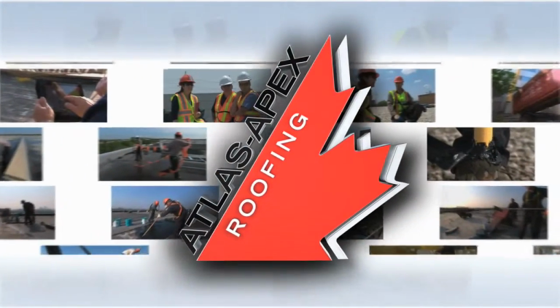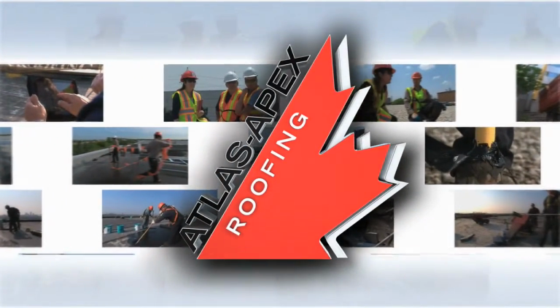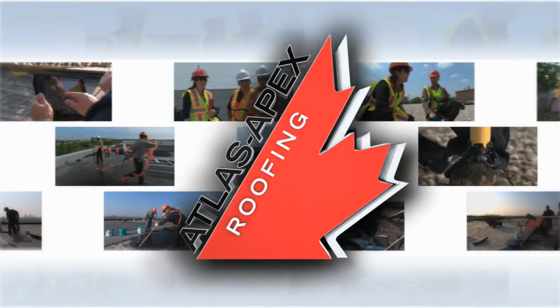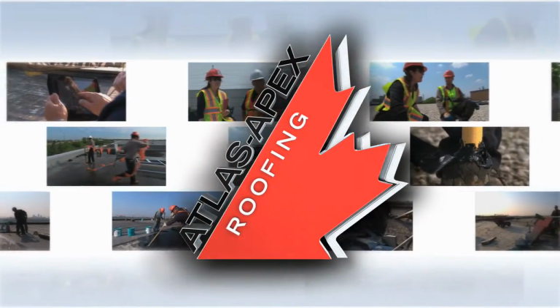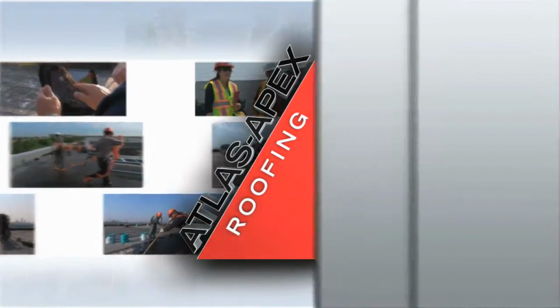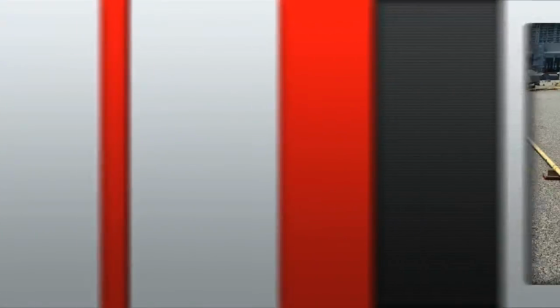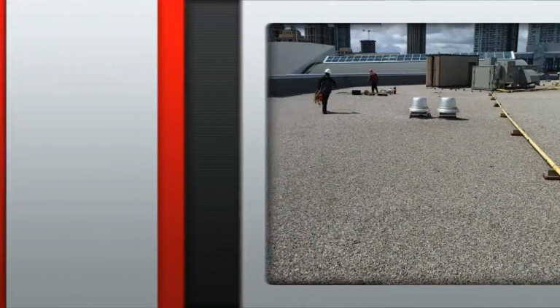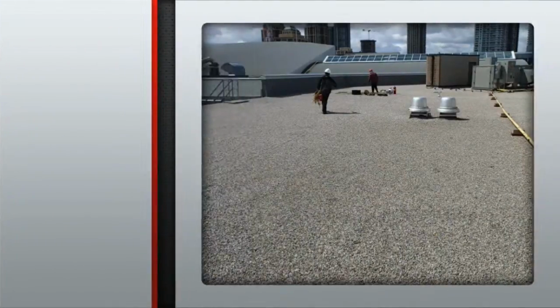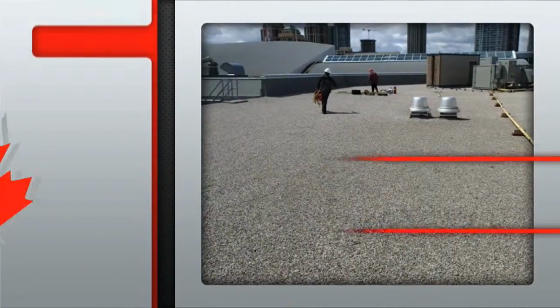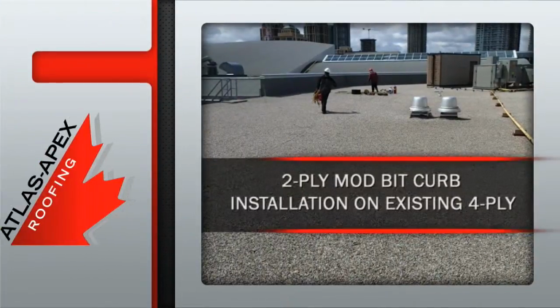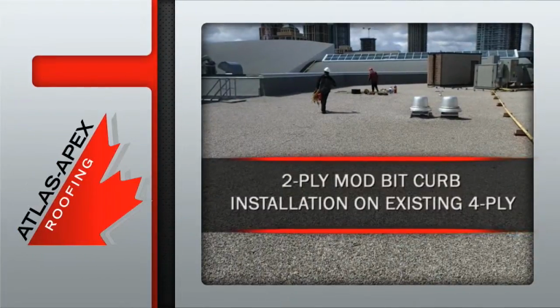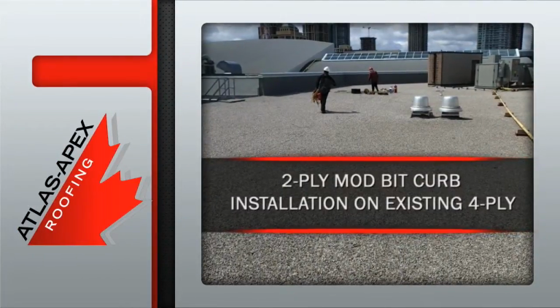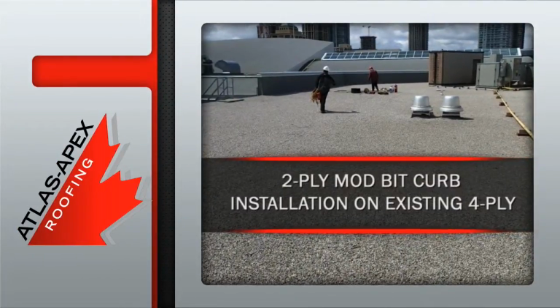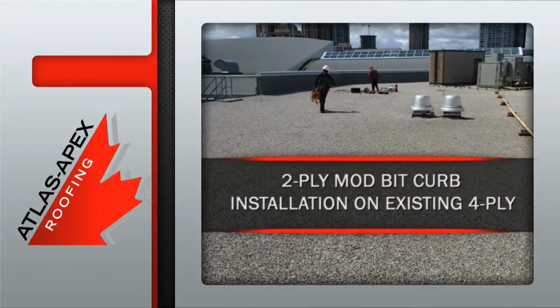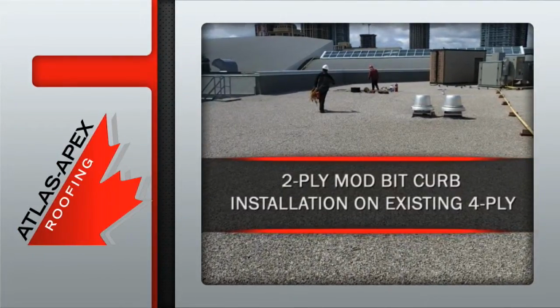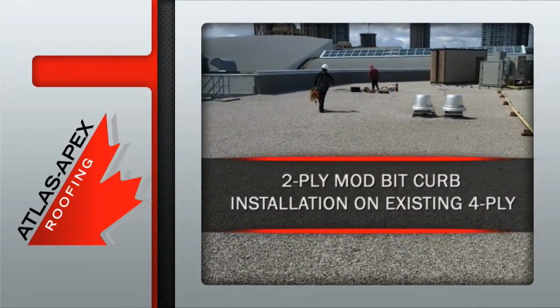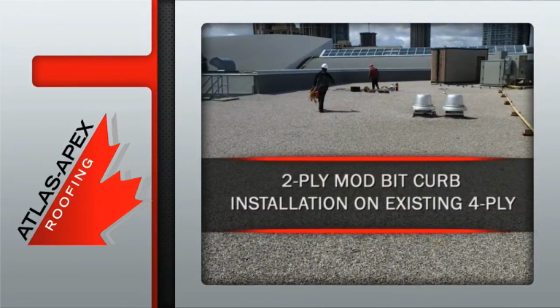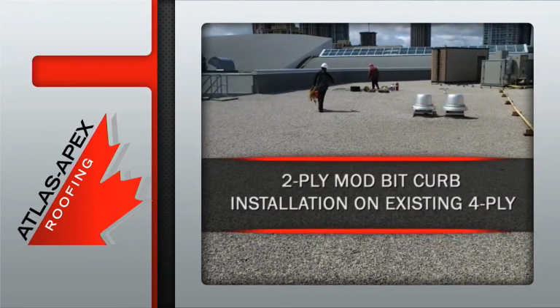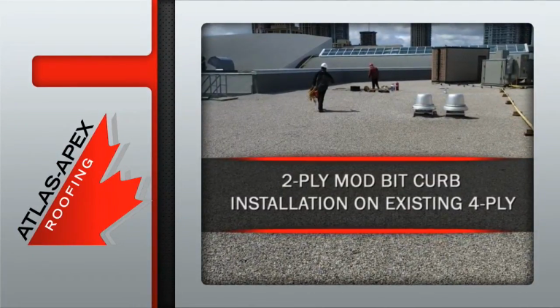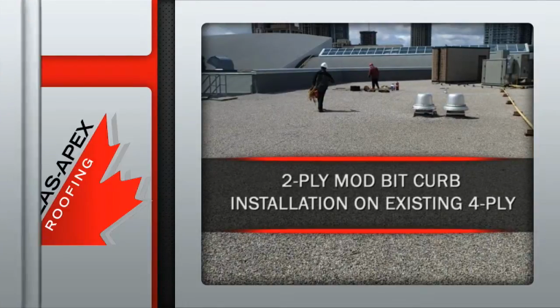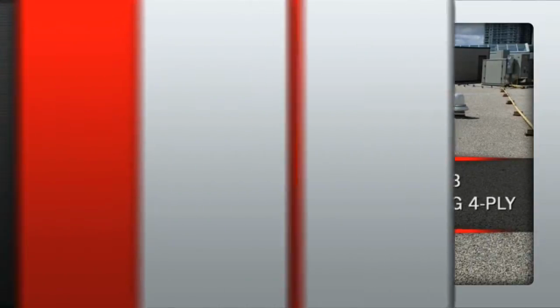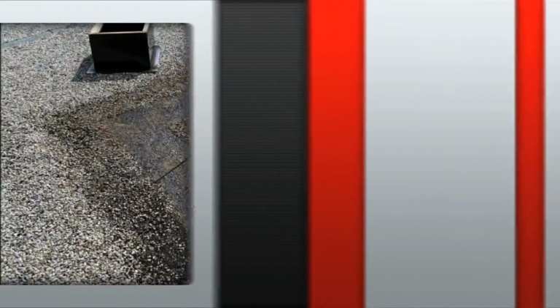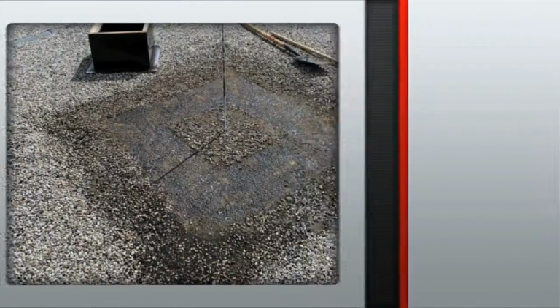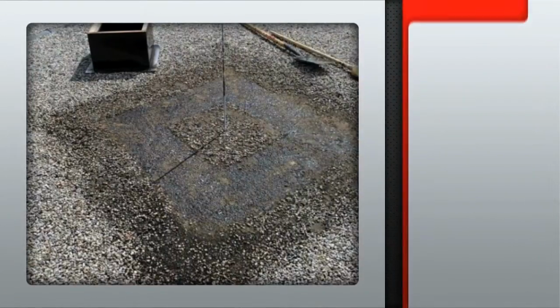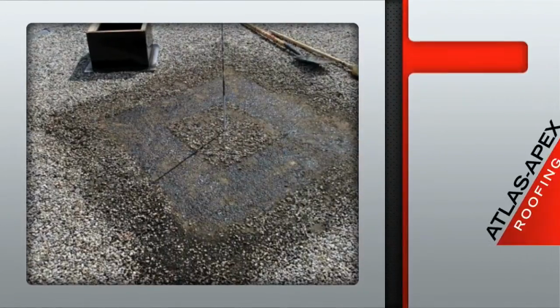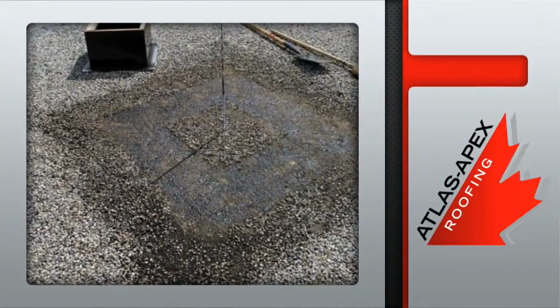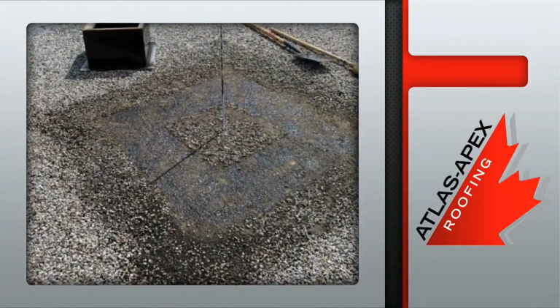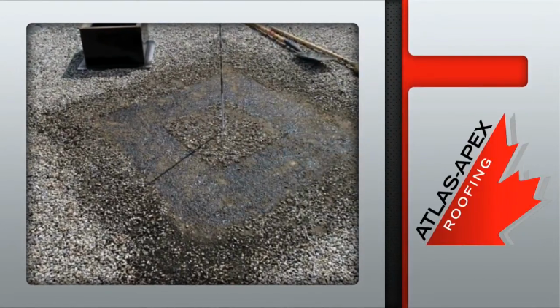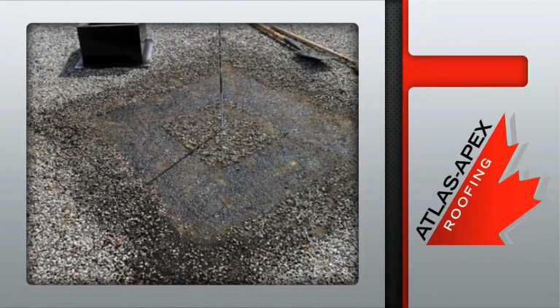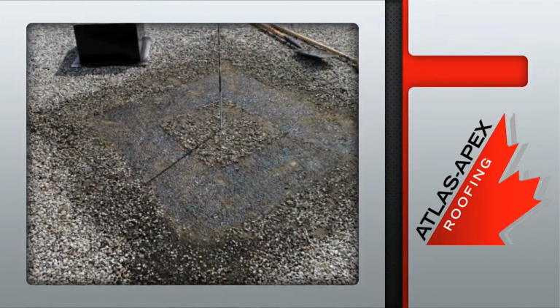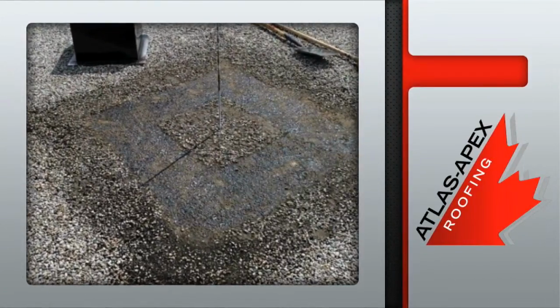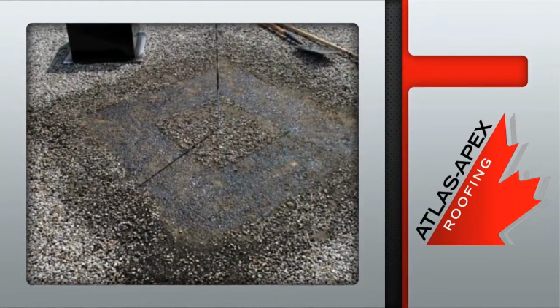Once a safe job site has been secured, Atlas Apex service technicians prepare for this important mechanical curb installation. The first step is scraping away gravel to assure a proper bond for the new installation.